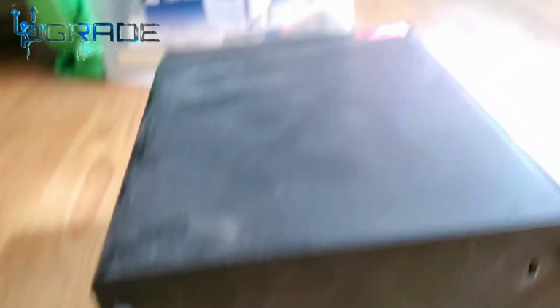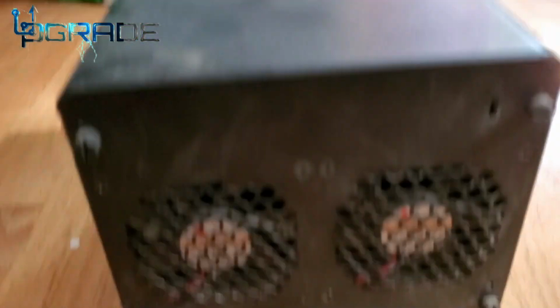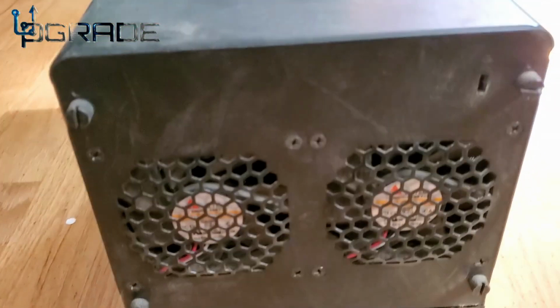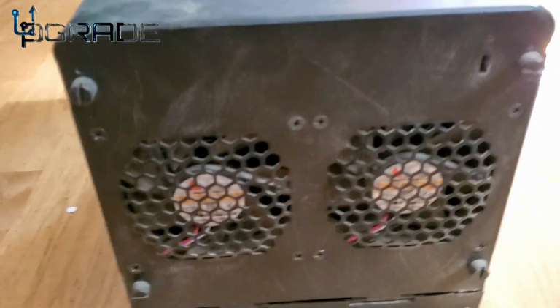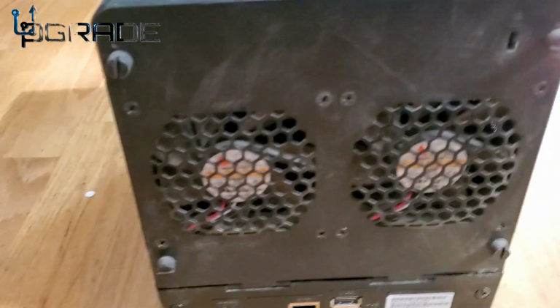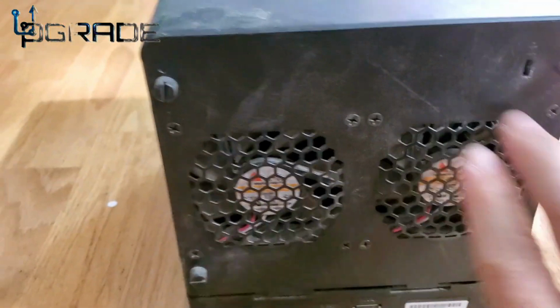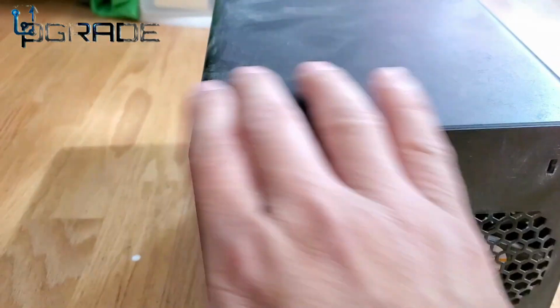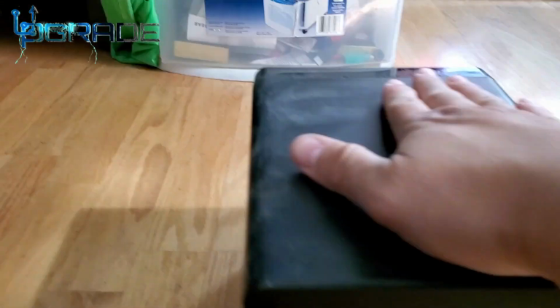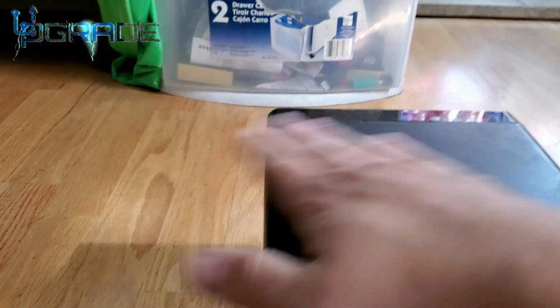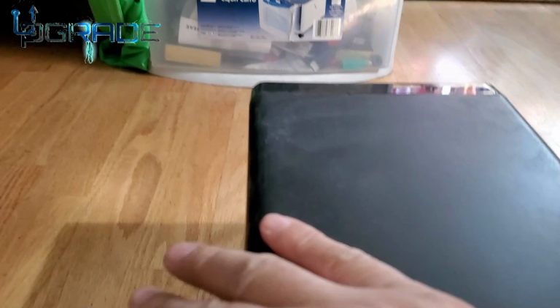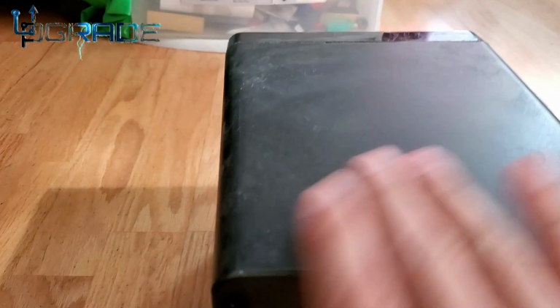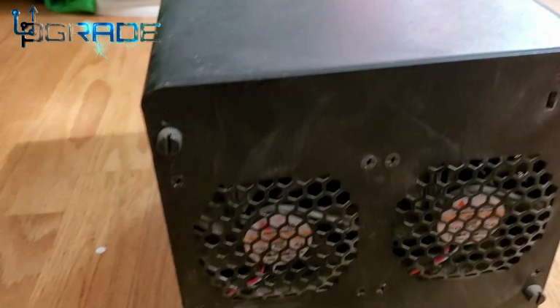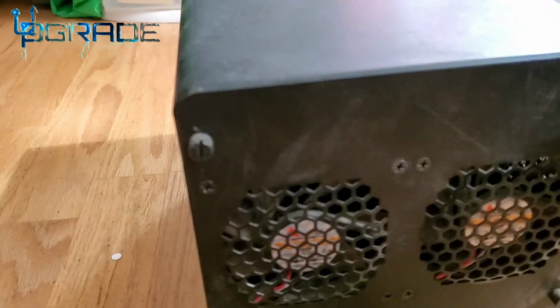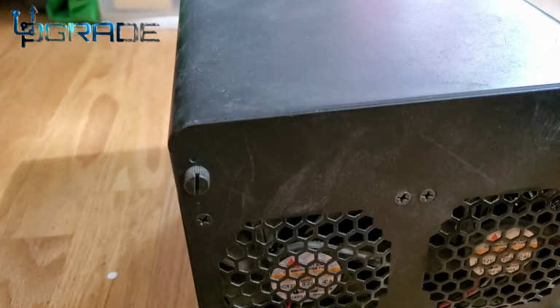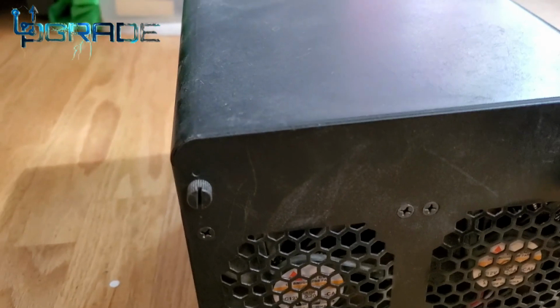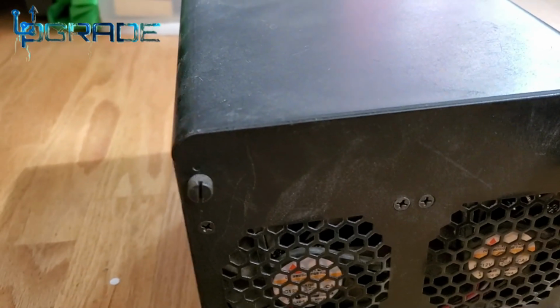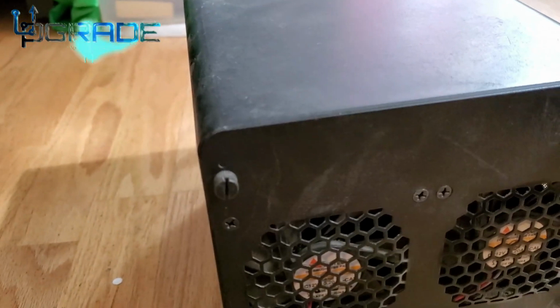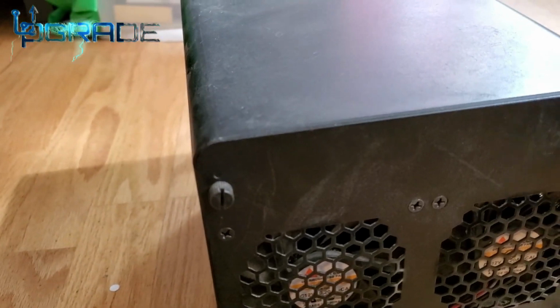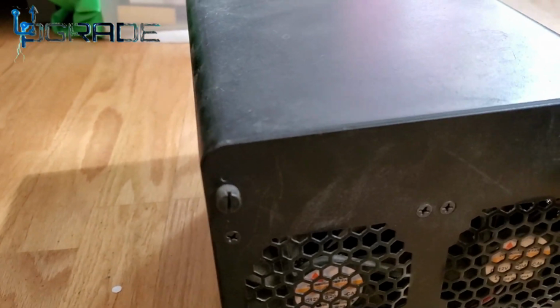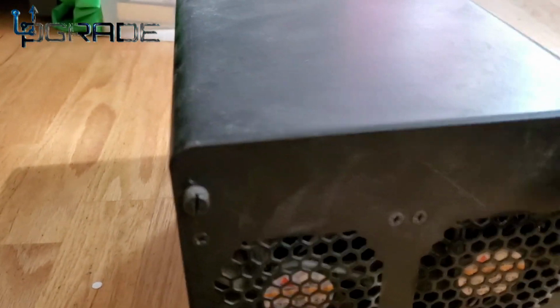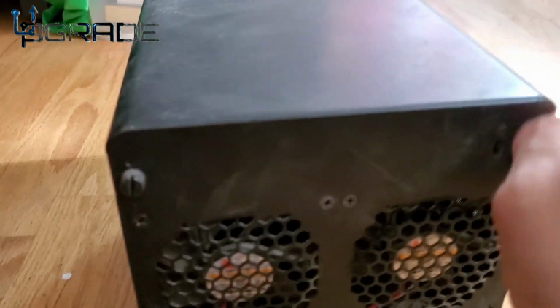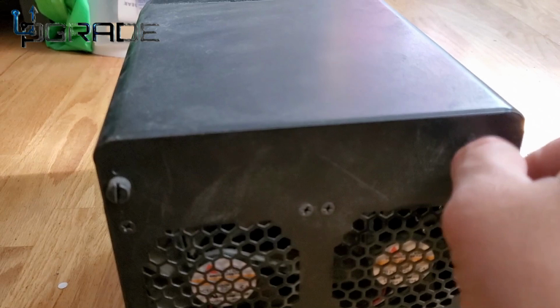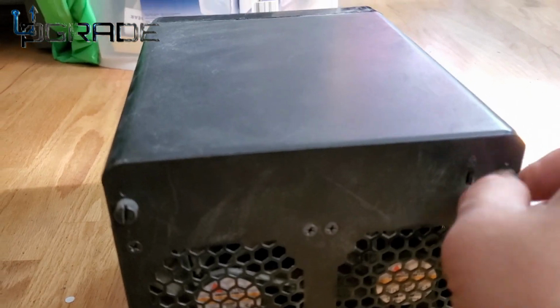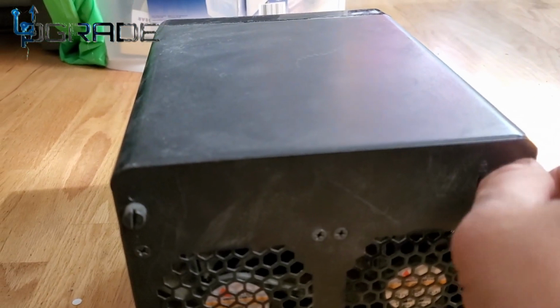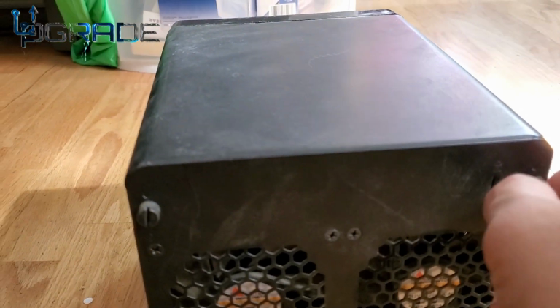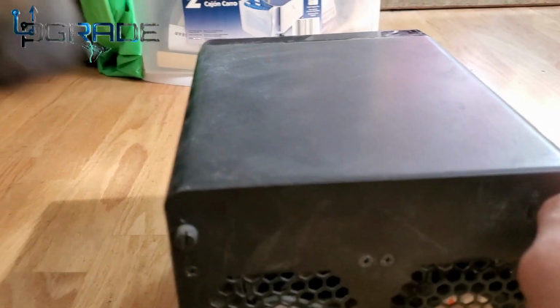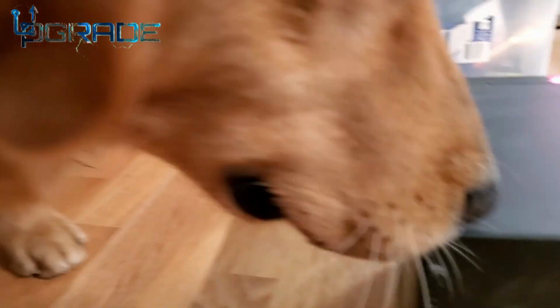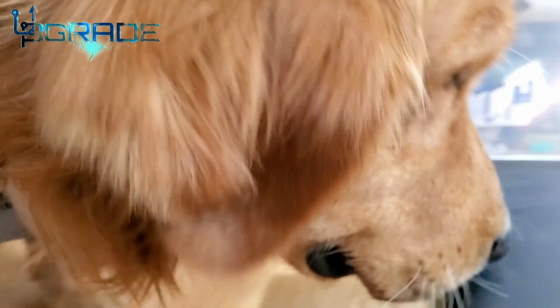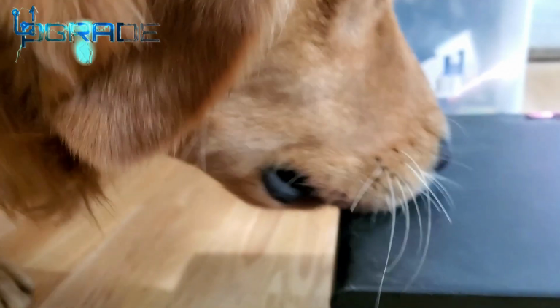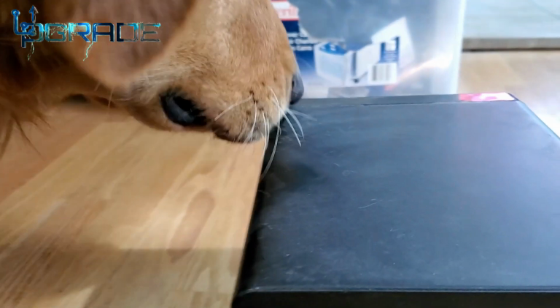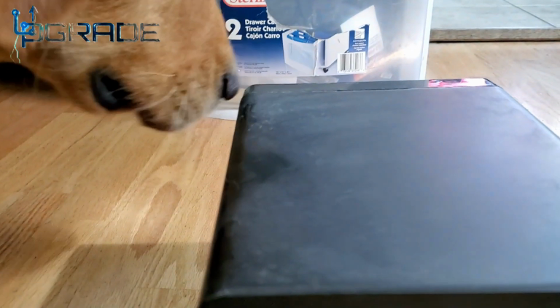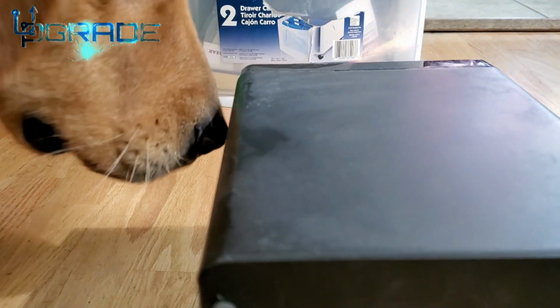As you can see, we're going to clean it up a little bit because it's dusty. Unlock these screws. And this guy wants to get involved — he wants to be on TV too, he wants to help me.